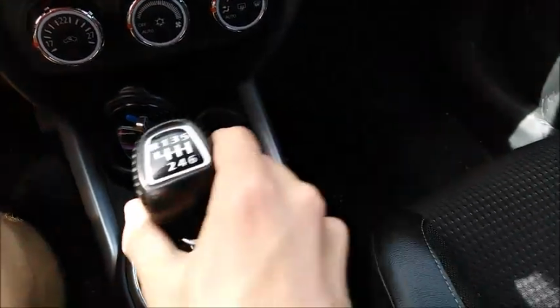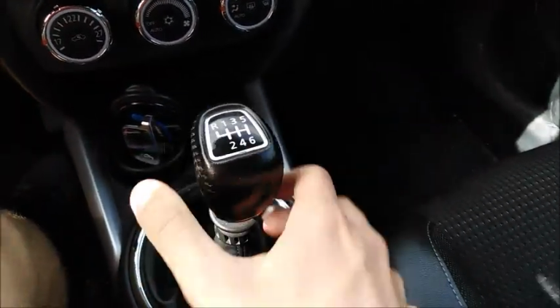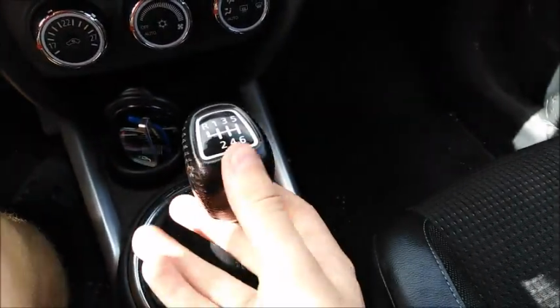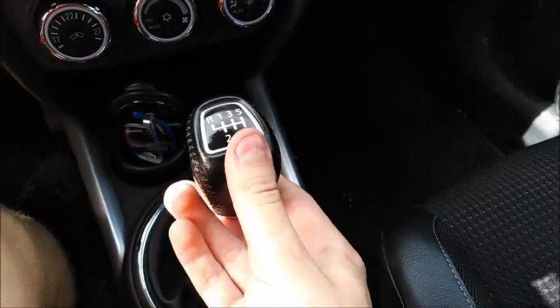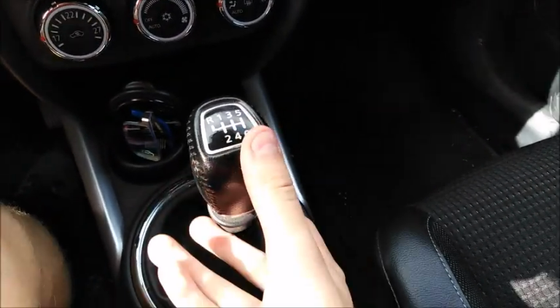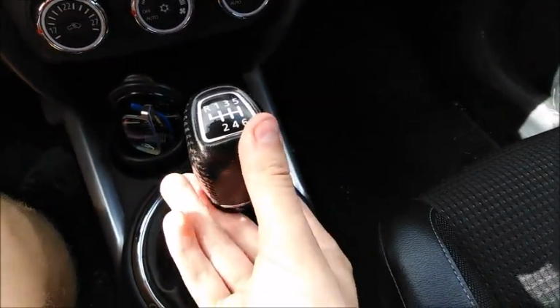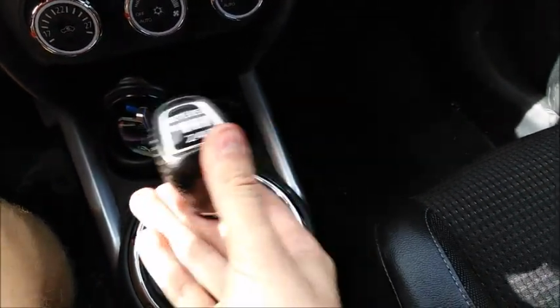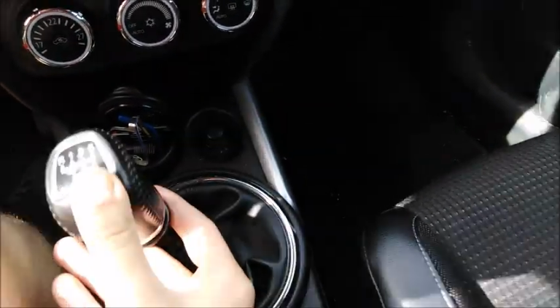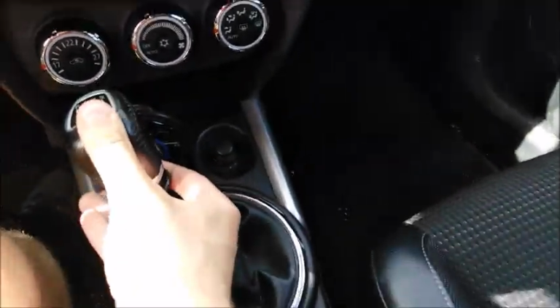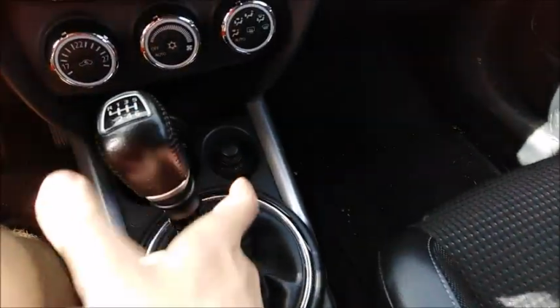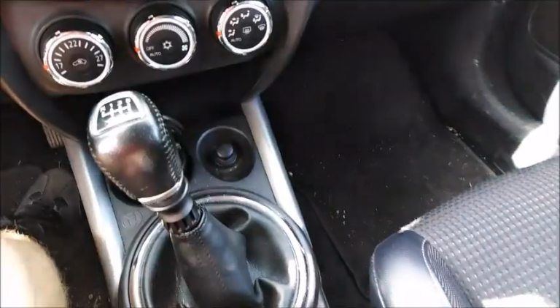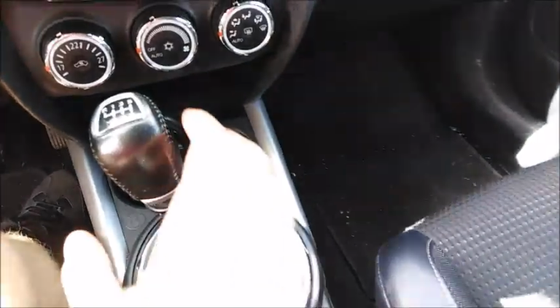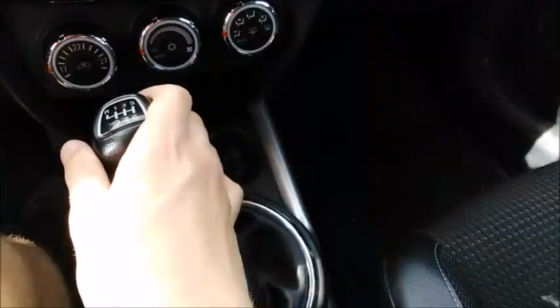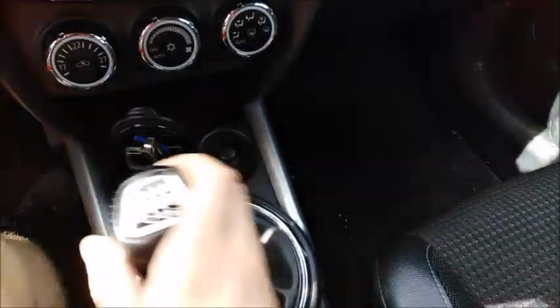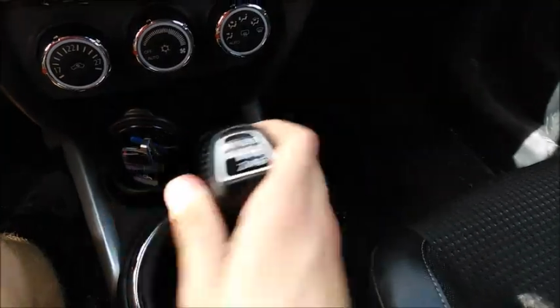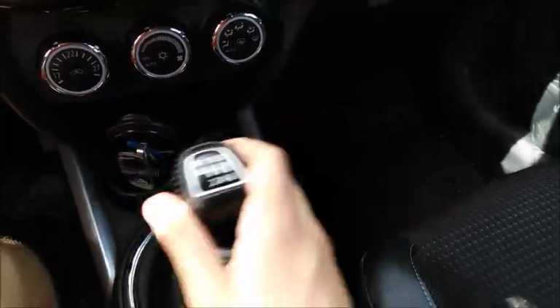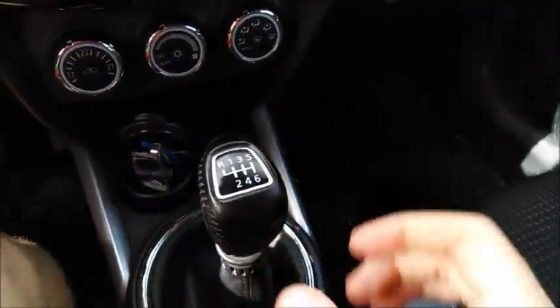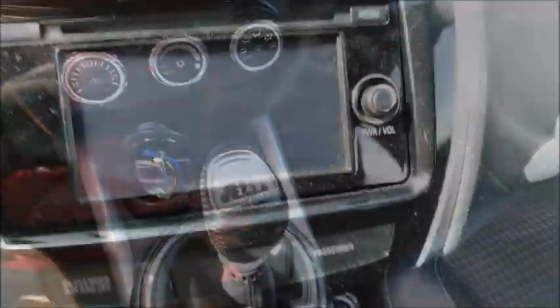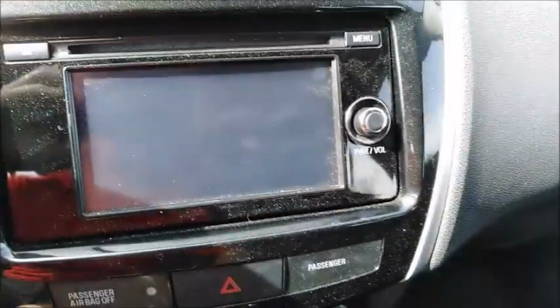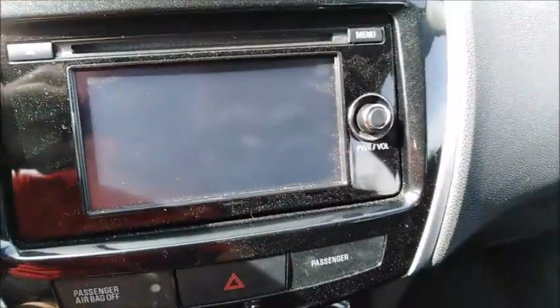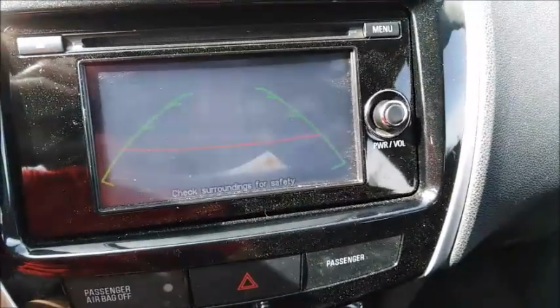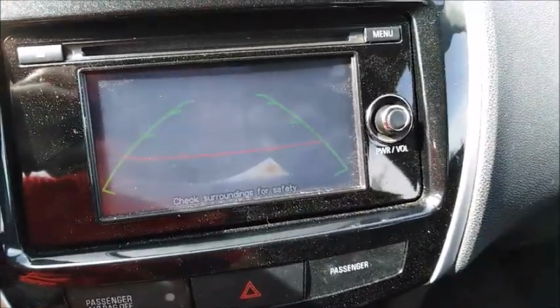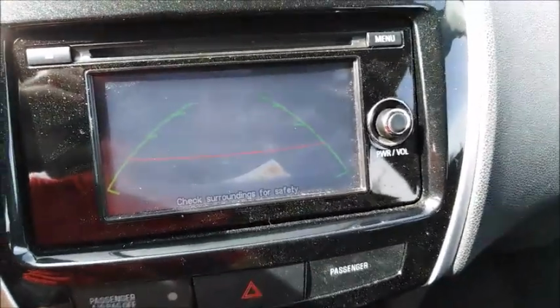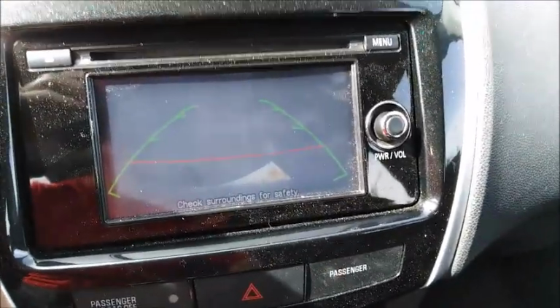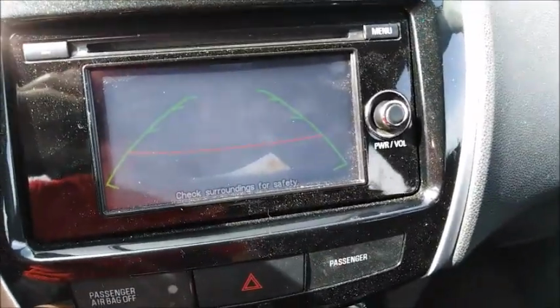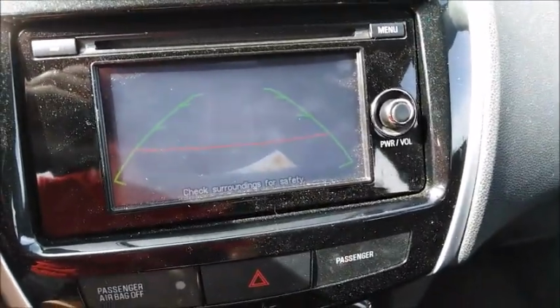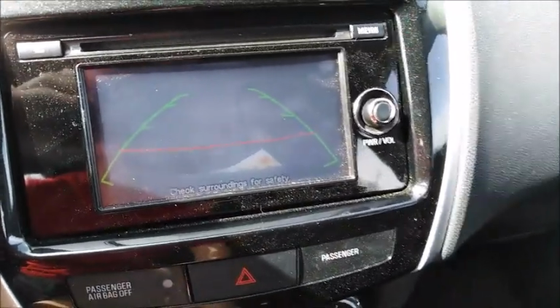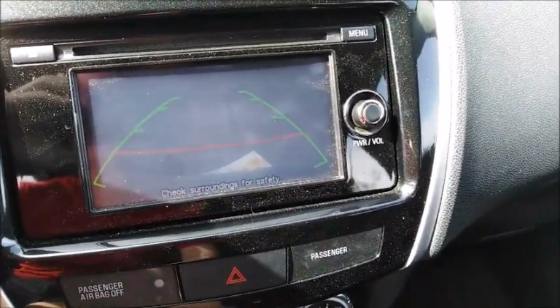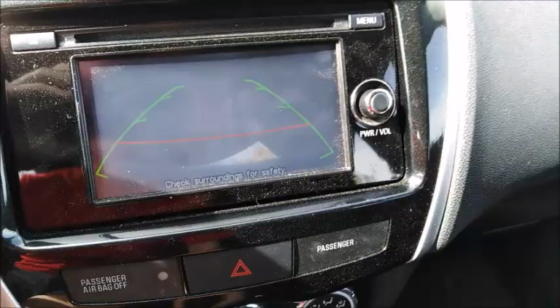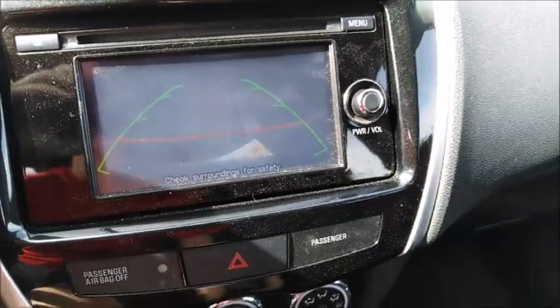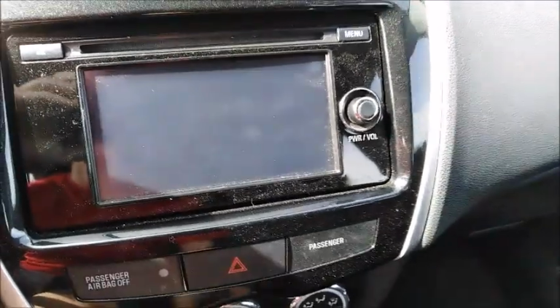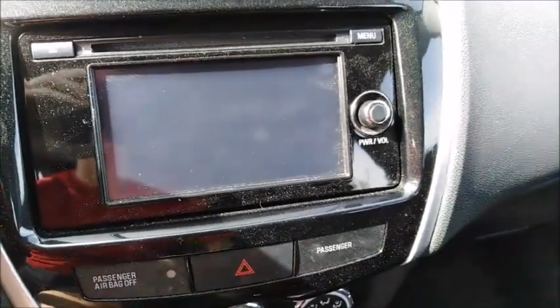To shift into reverse, pull the tab under the shifter and push it all the way to the left and up. Upon putting it into reverse, the backup camera as well as the rear parking sensors turn on. The backup camera features guidance lines.